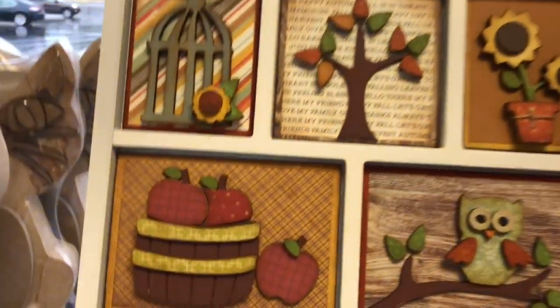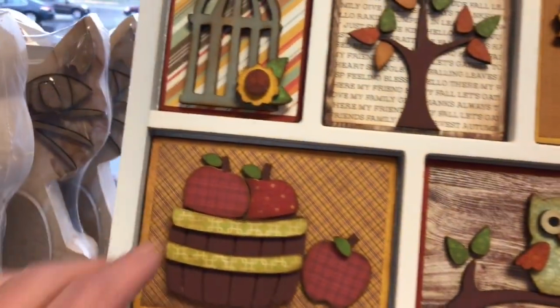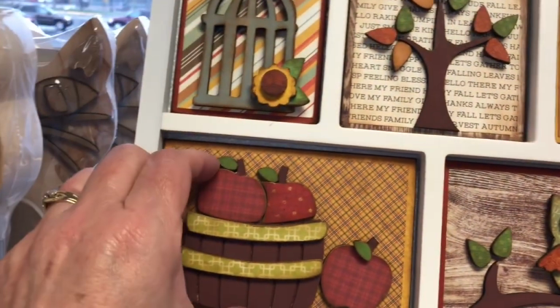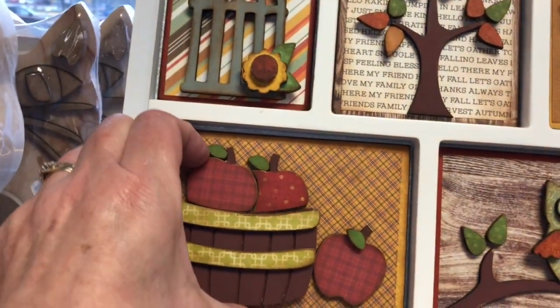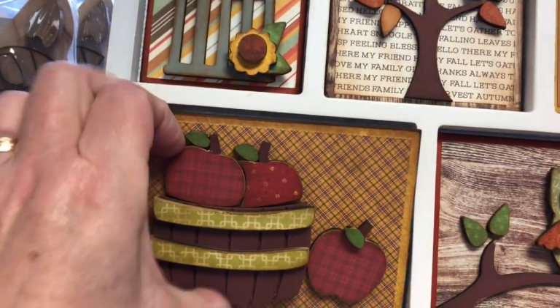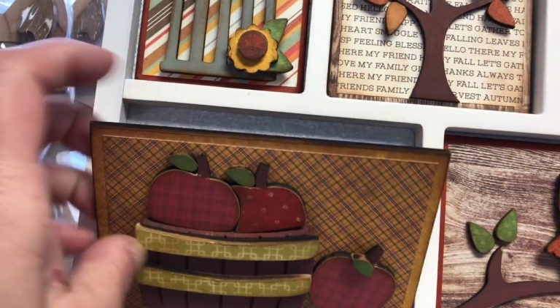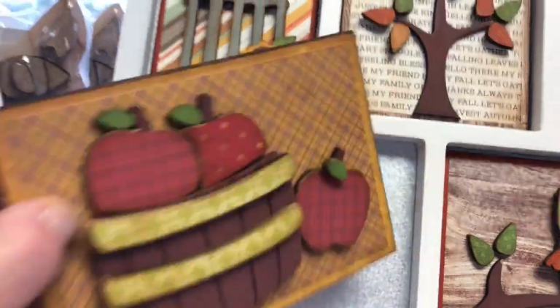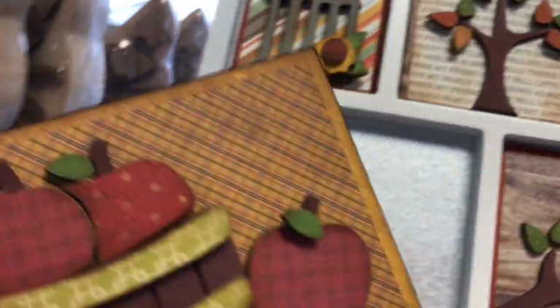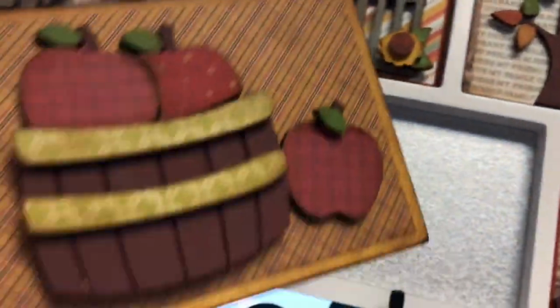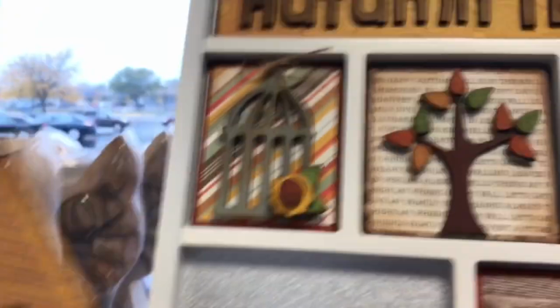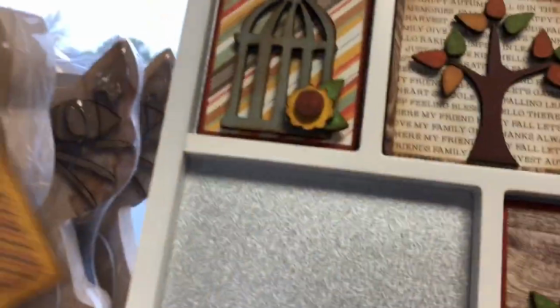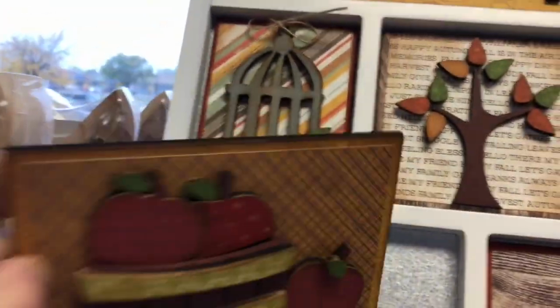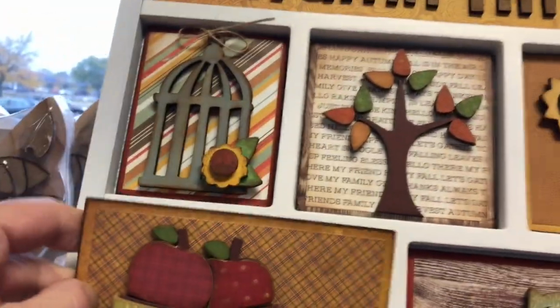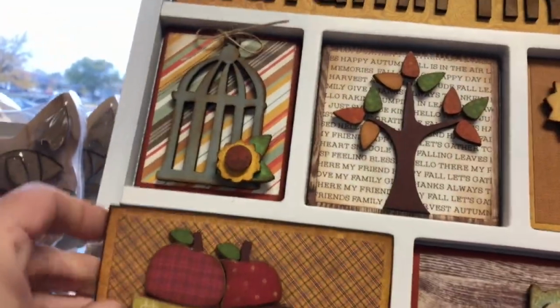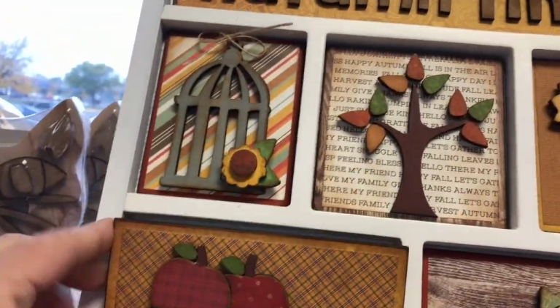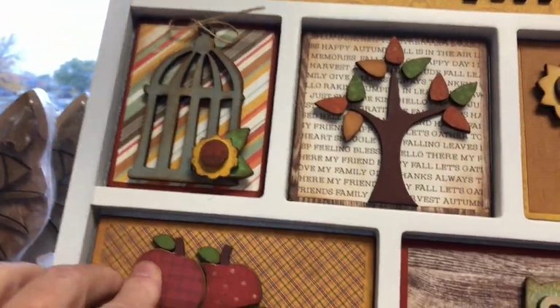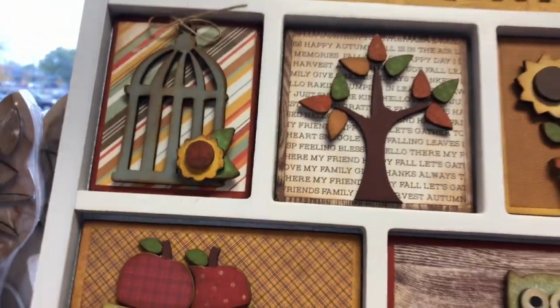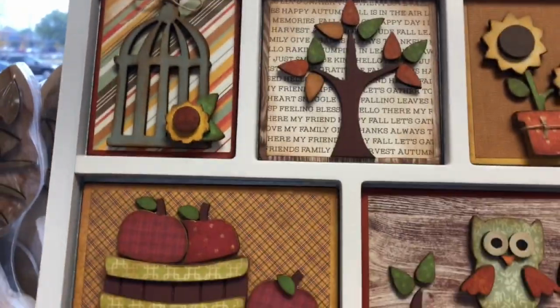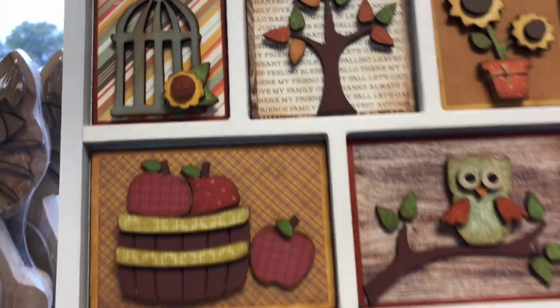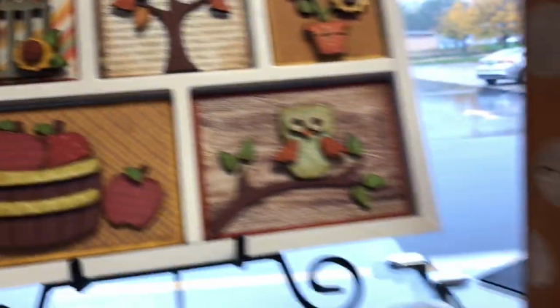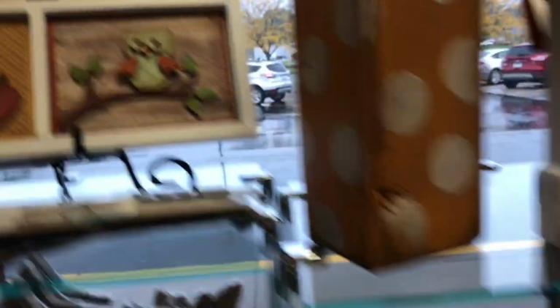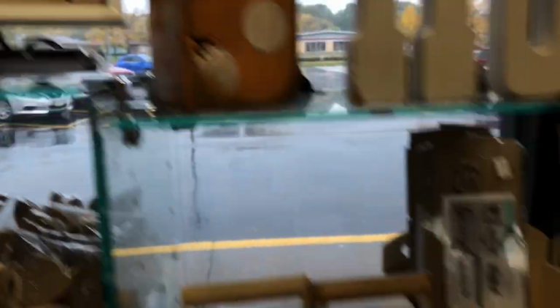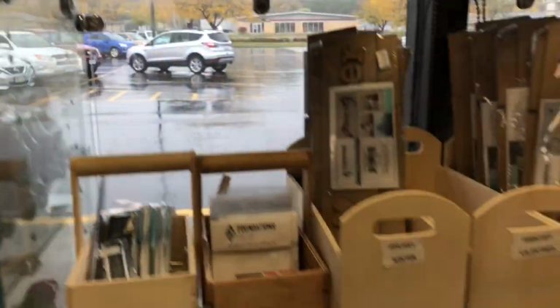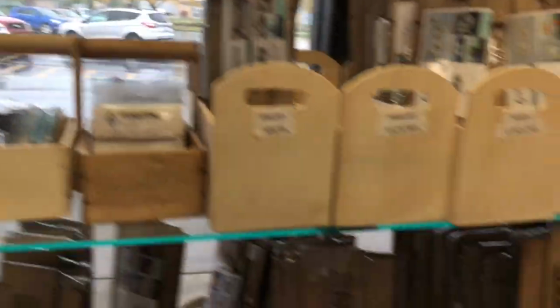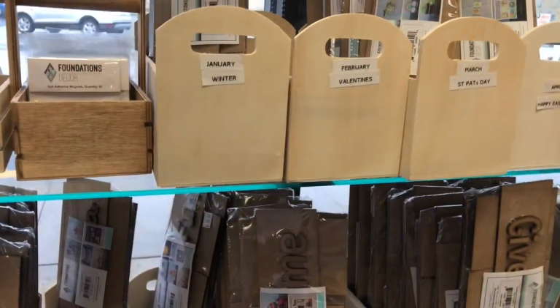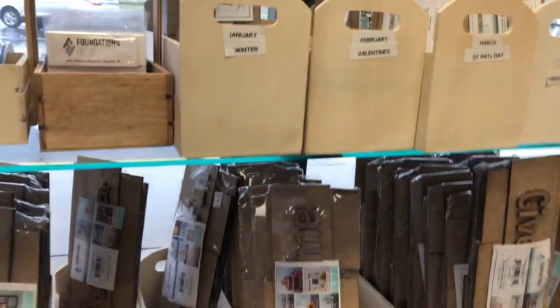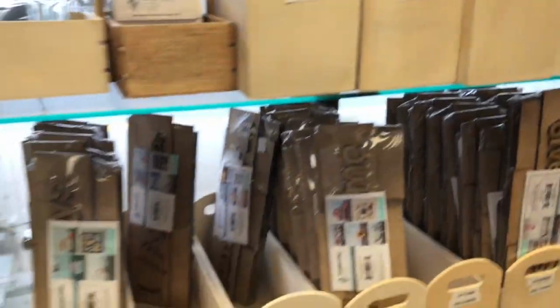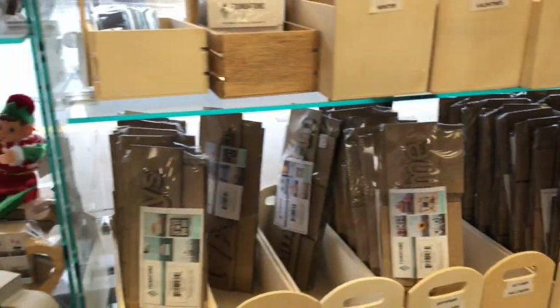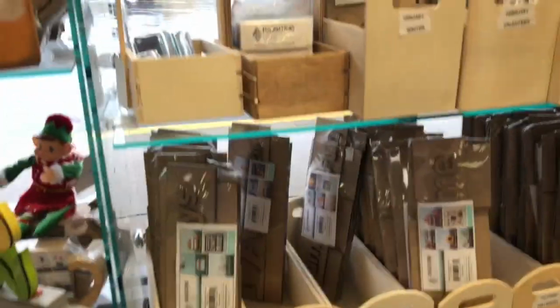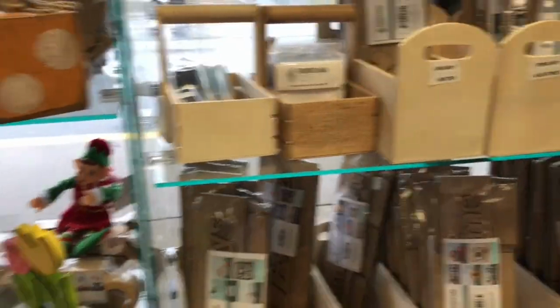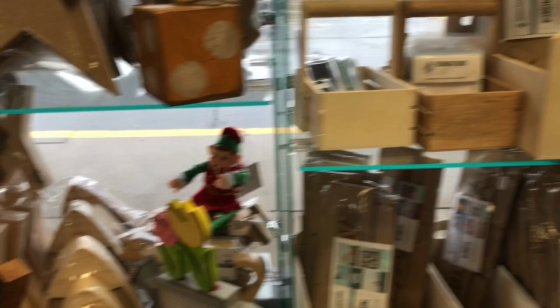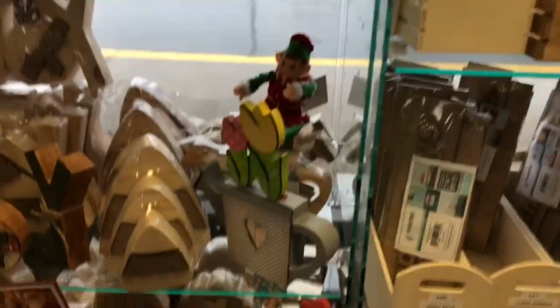What it is, is you decorate these panels and then you change them out for each season — you just stick them in, it's magnetic. So there's one for Christmas, and Thanksgiving, and winter, and Valentine's Day.